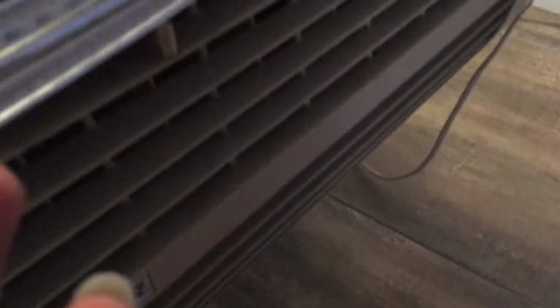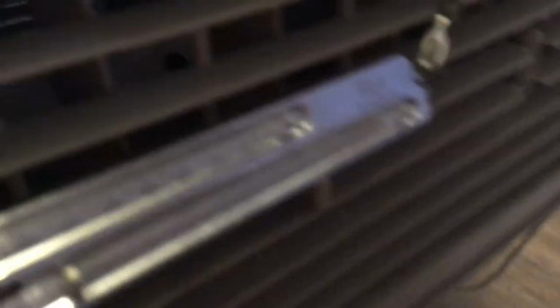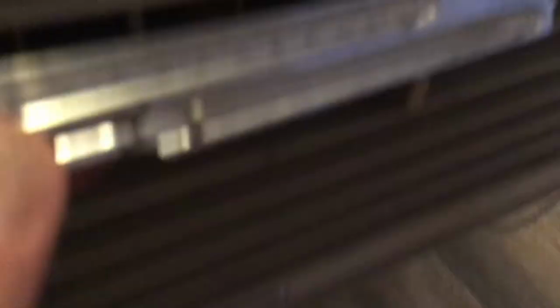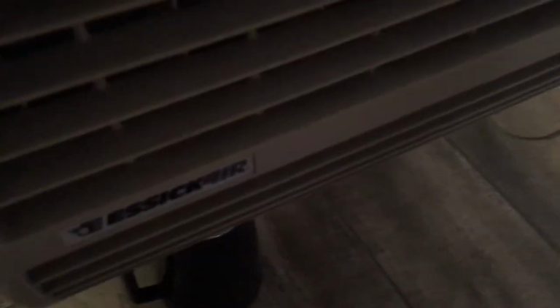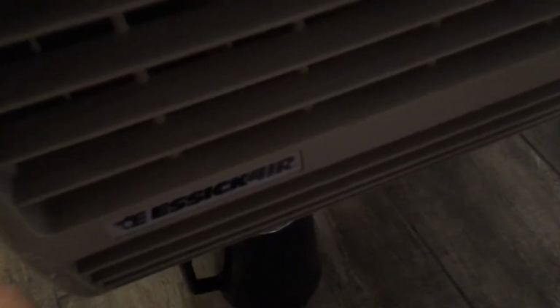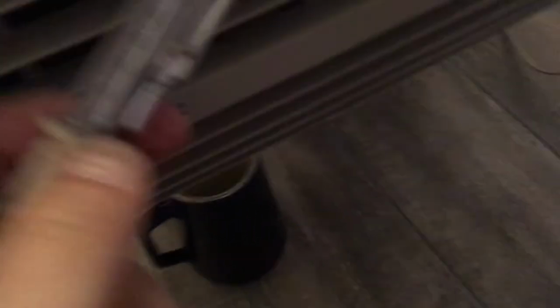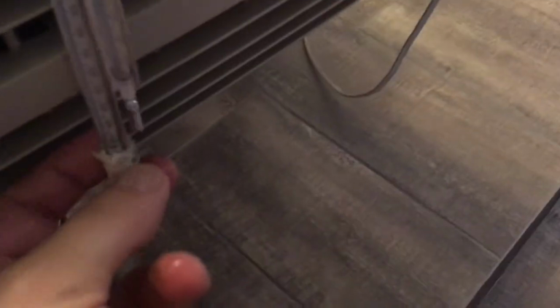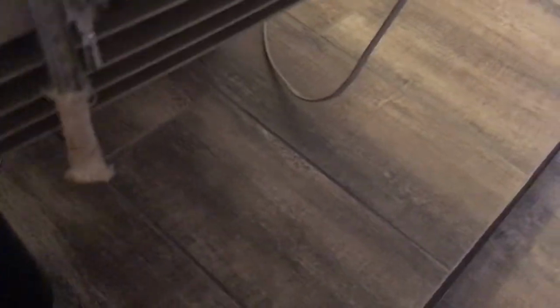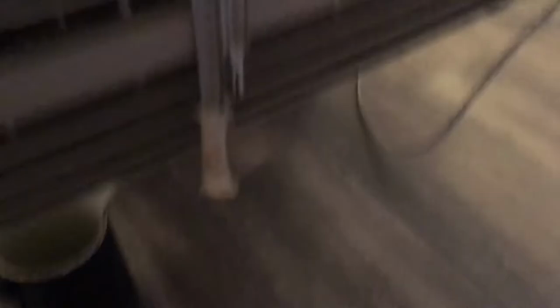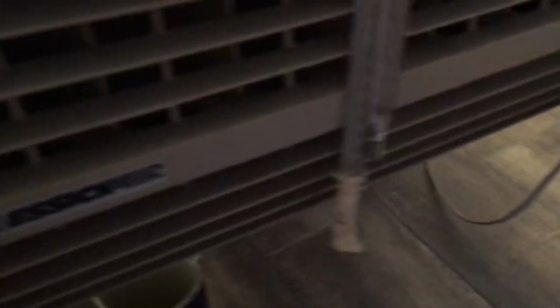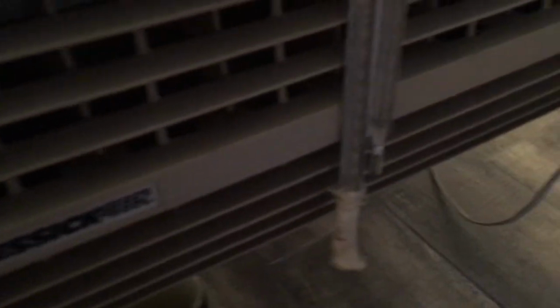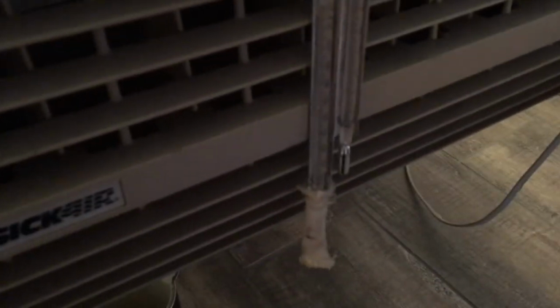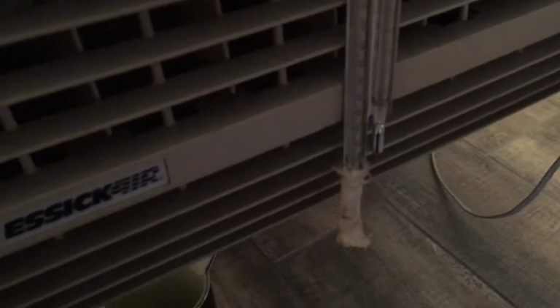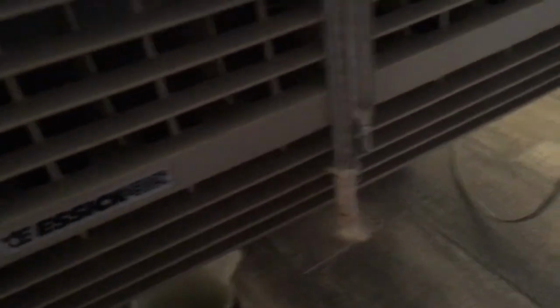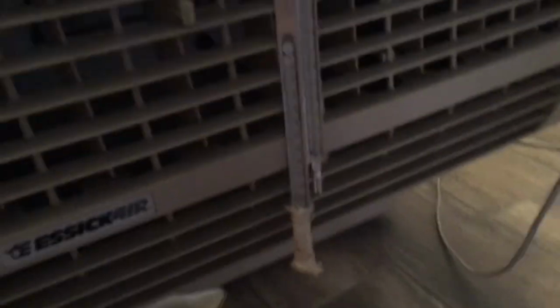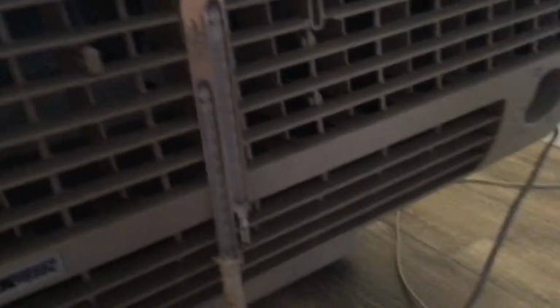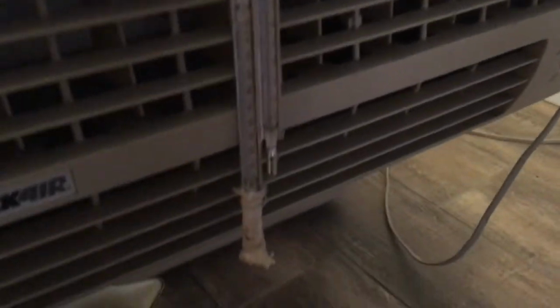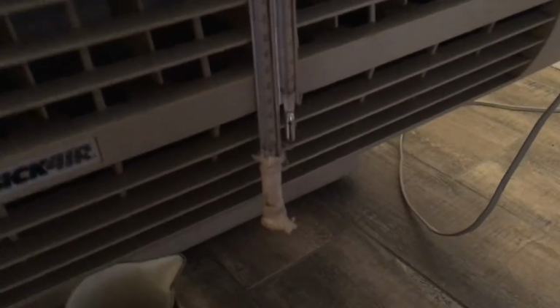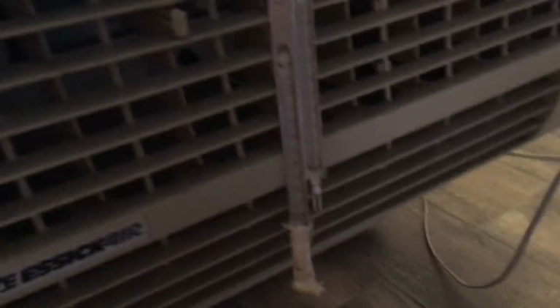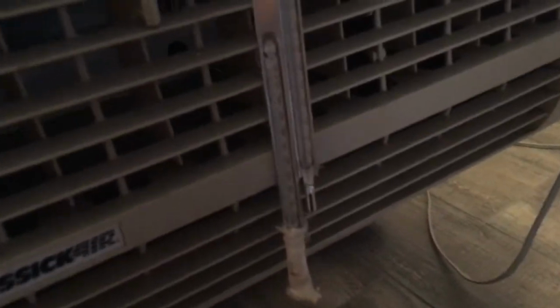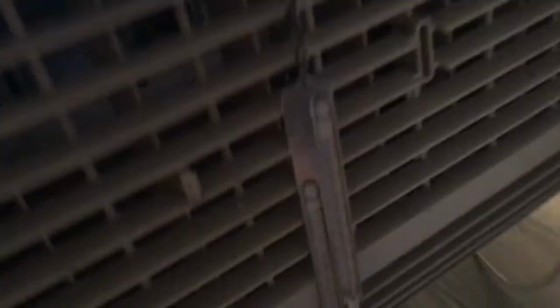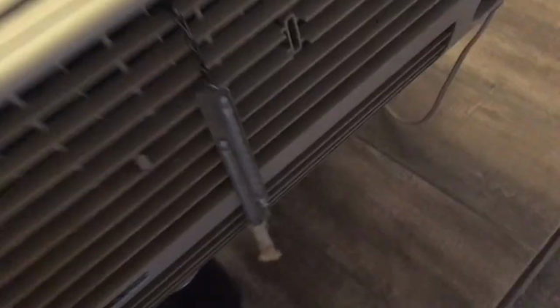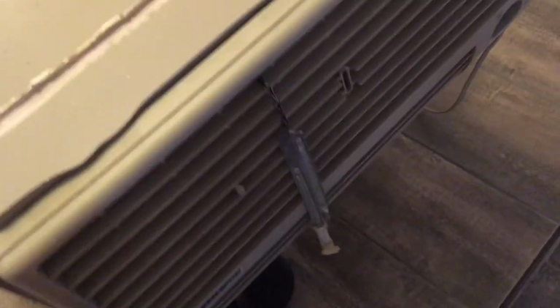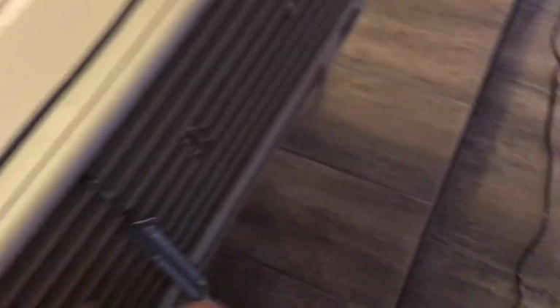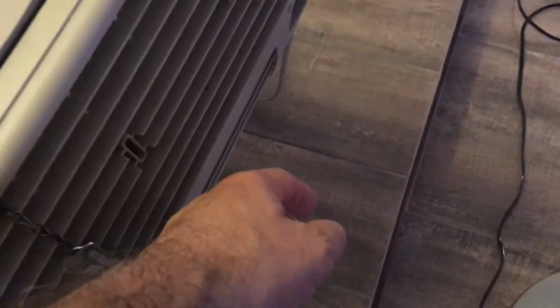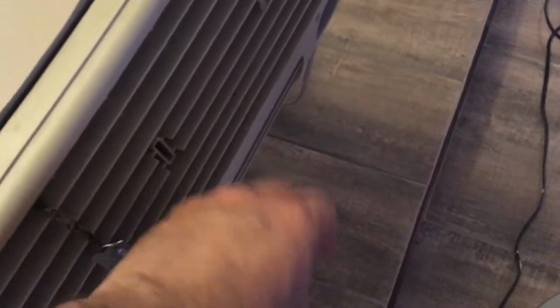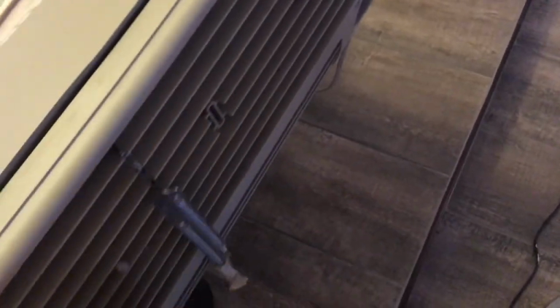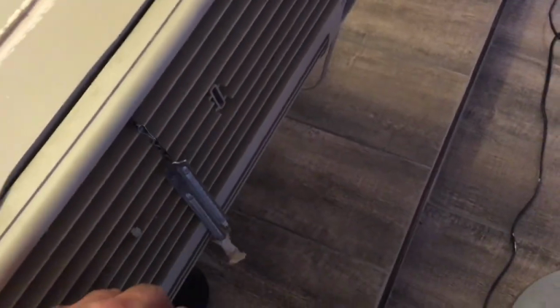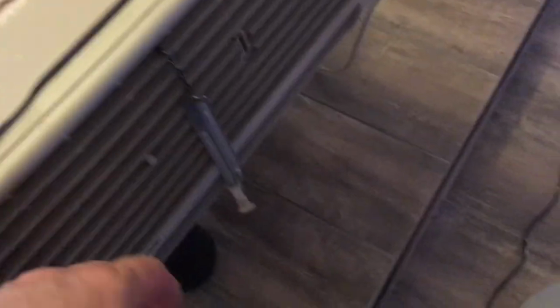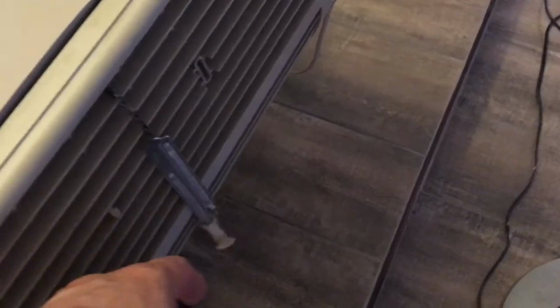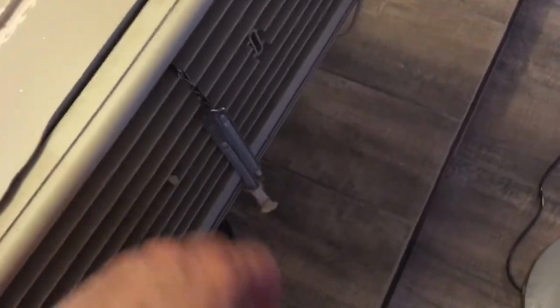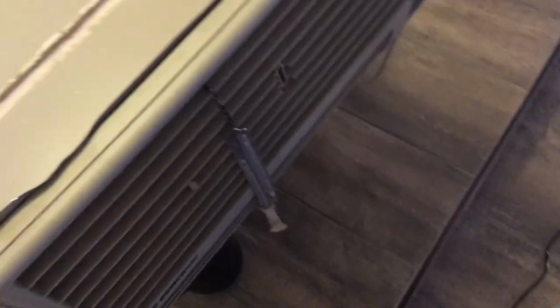So even on a unit this small, you put four or five big chunks of ice in there — half-gallon containers of water, chunks of ice — this baby's going to get down to 69, 70 degrees. It's going to be really, really cold air blowing.